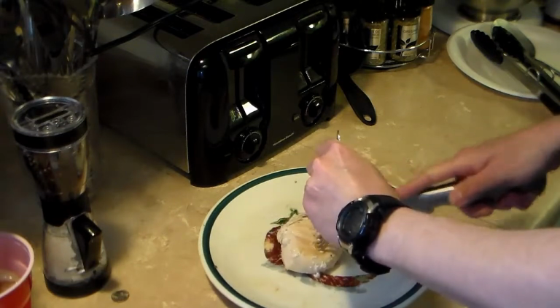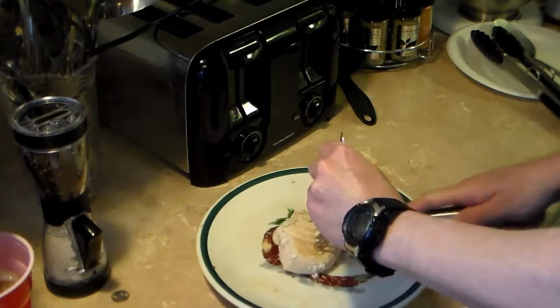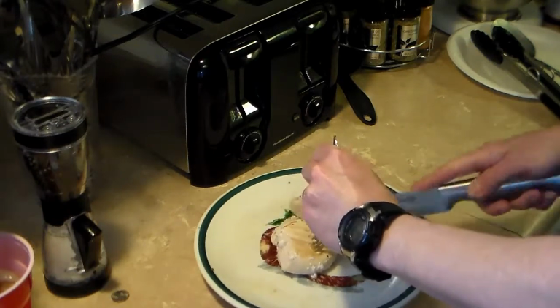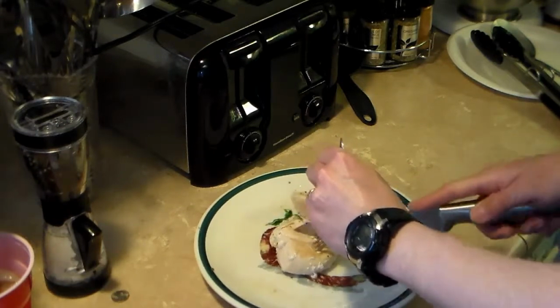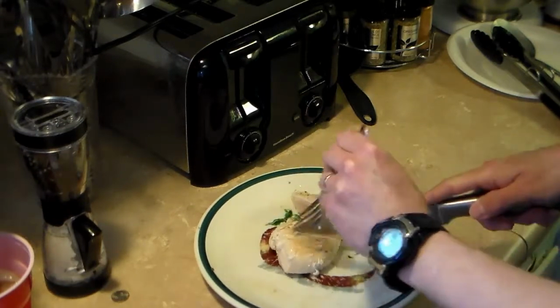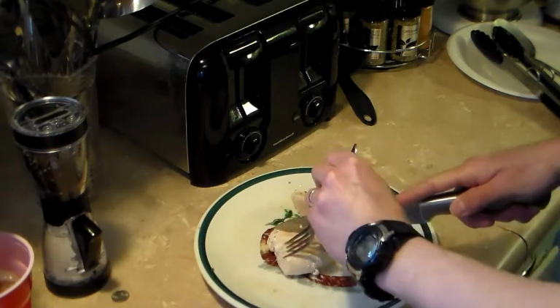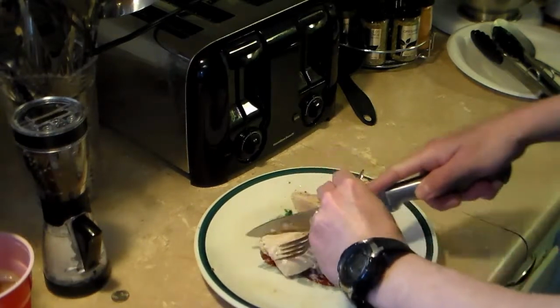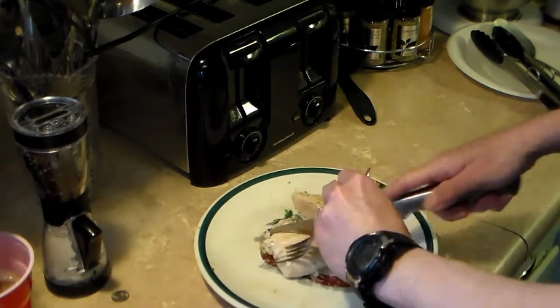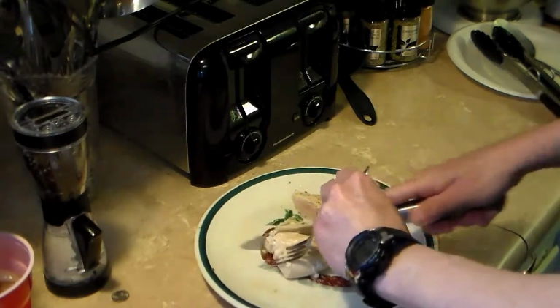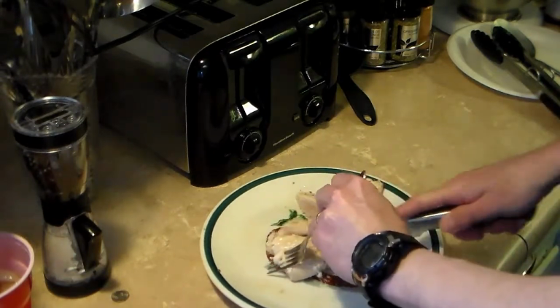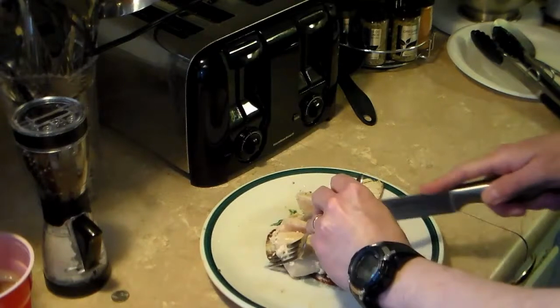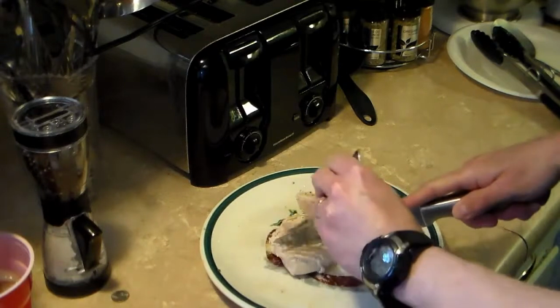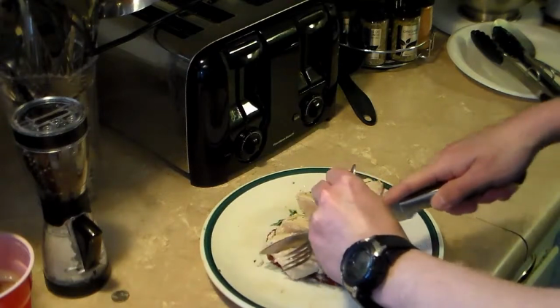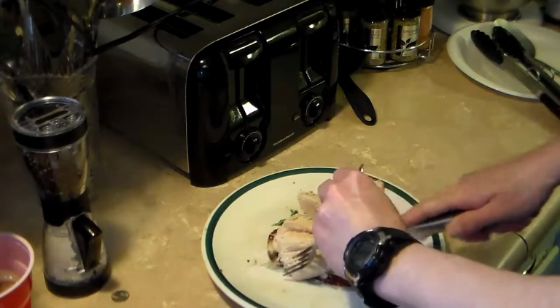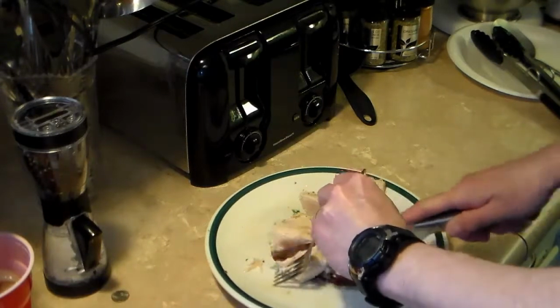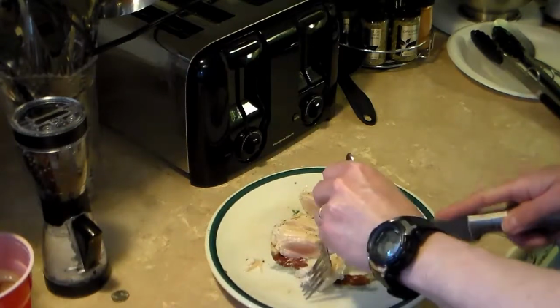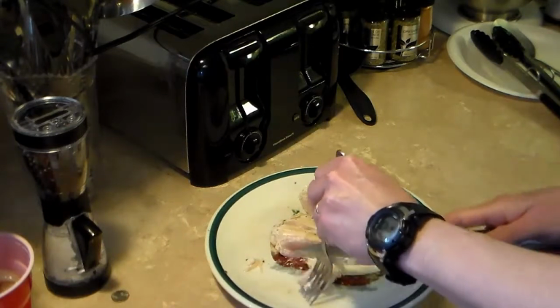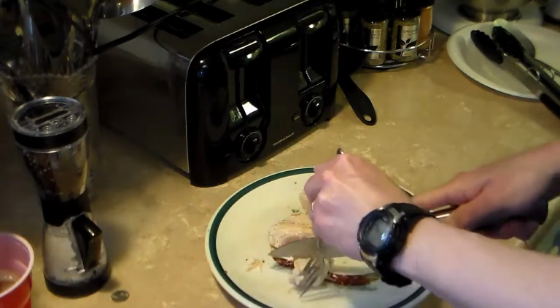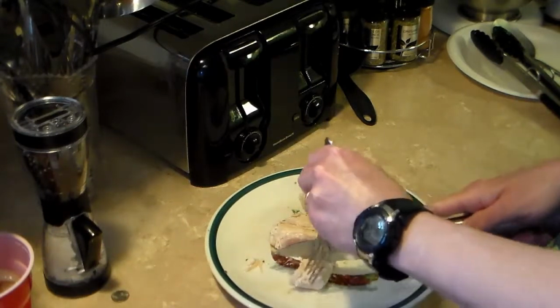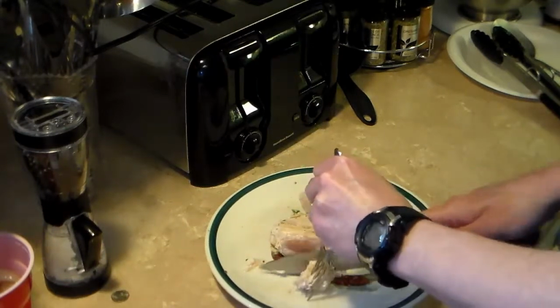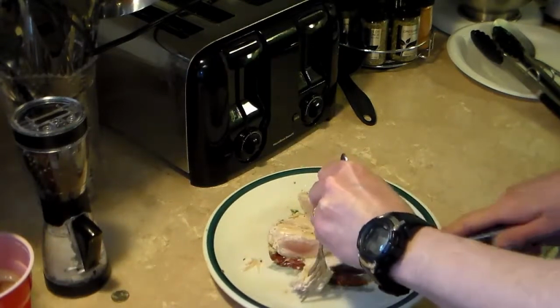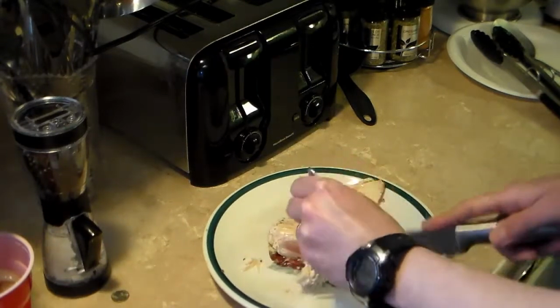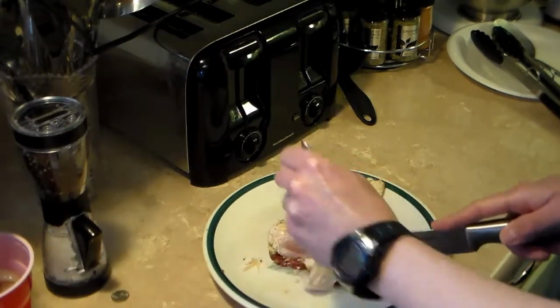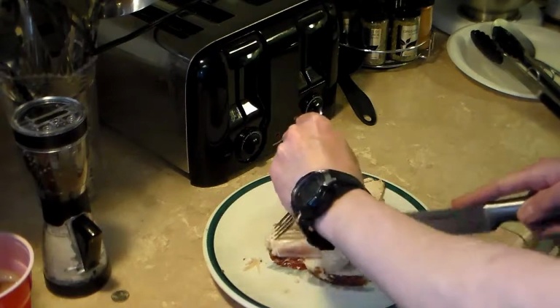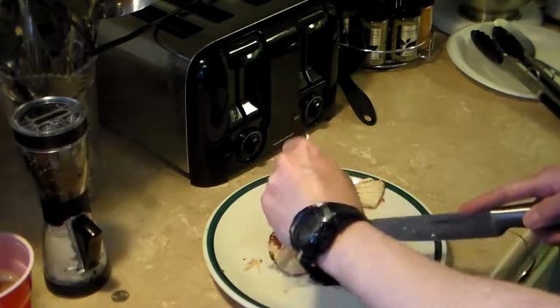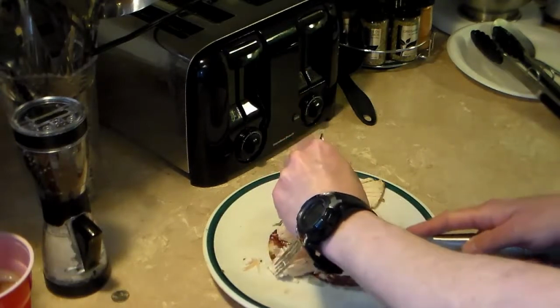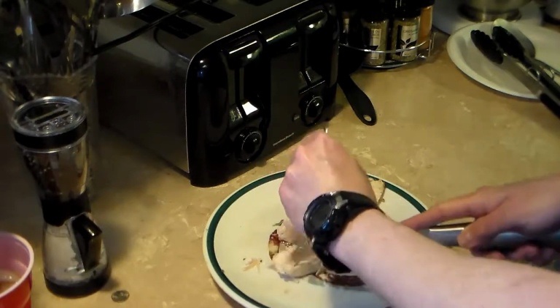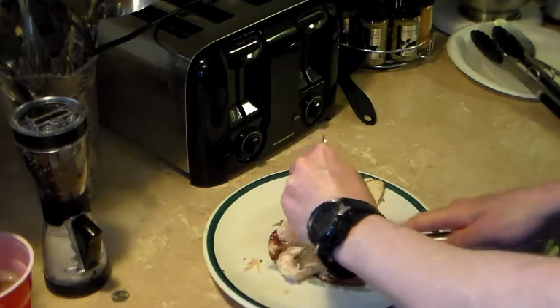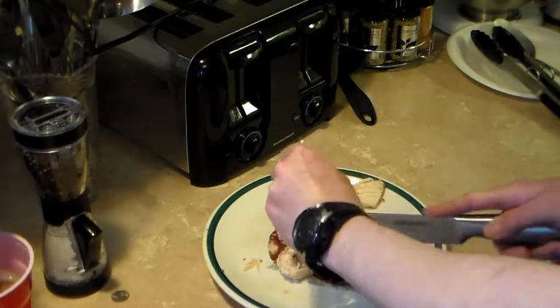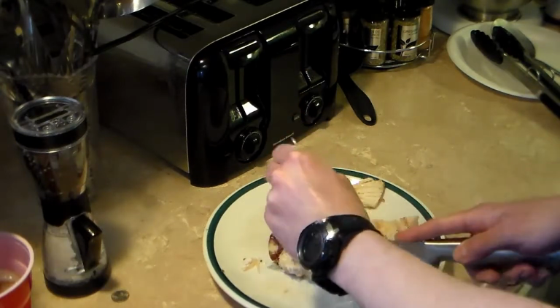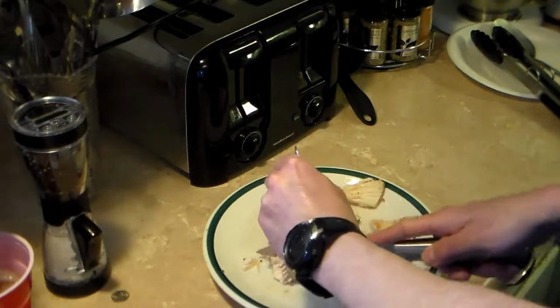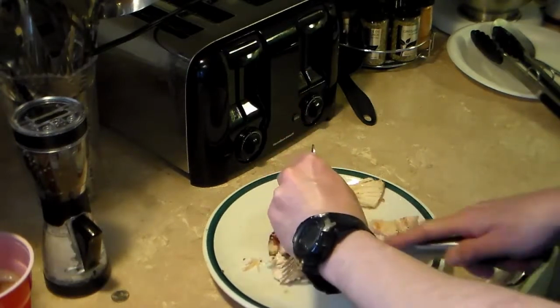It still might be a little raw in the center, but that's all right. I'm cutting it up into small cubes. I took all the chicken out of the pan and drained the grease off. When I'm done cutting the chicken up, I'm going to return it back into the pot.